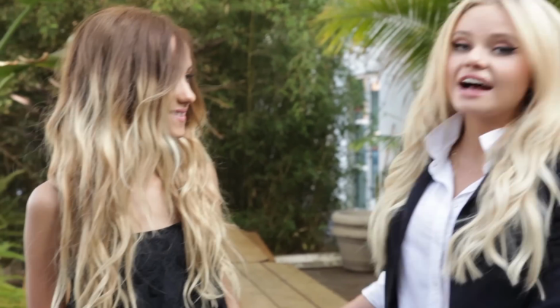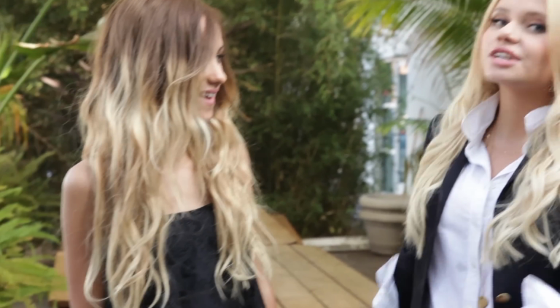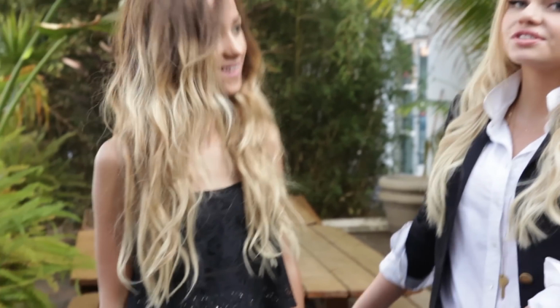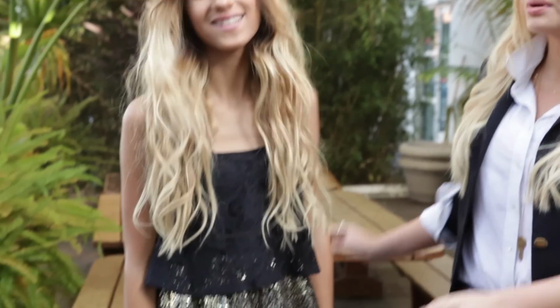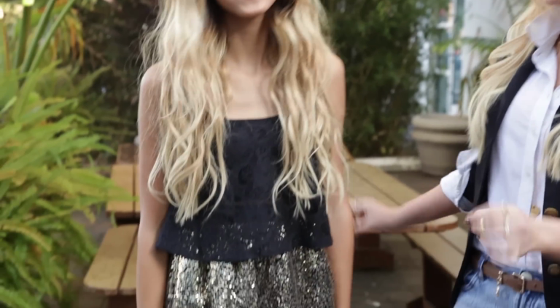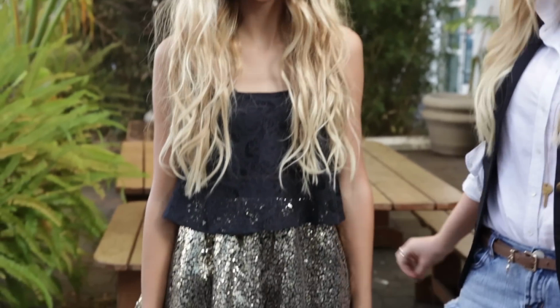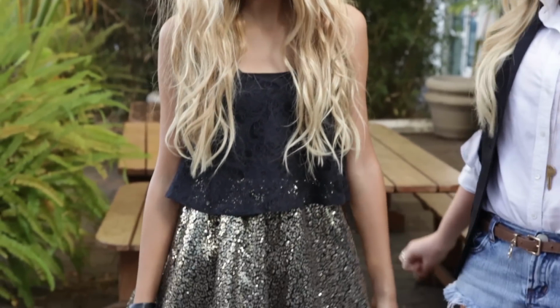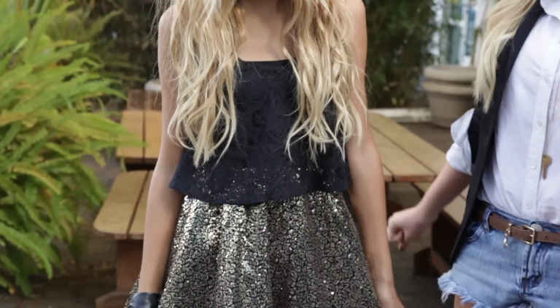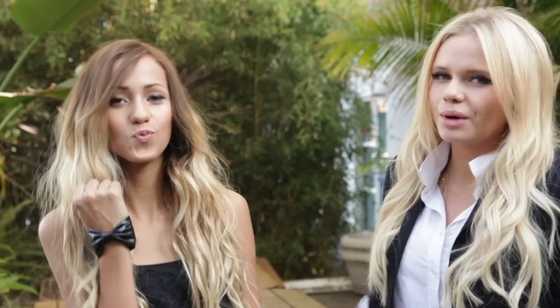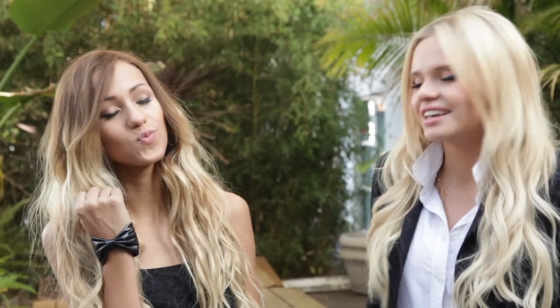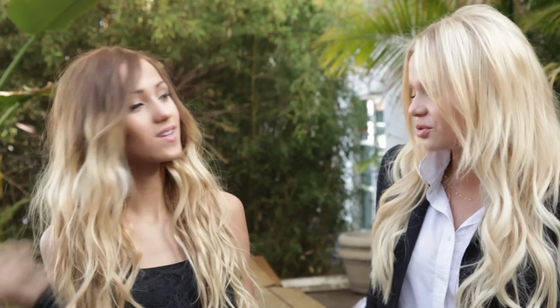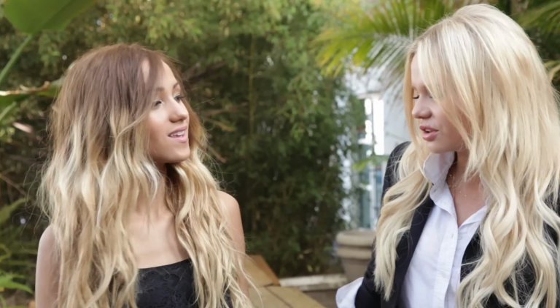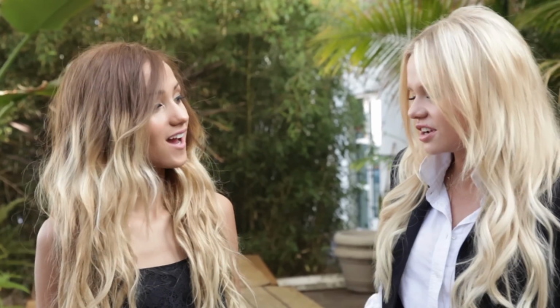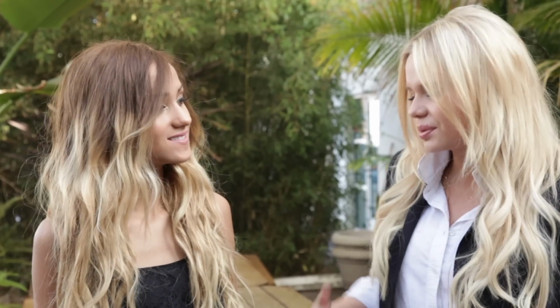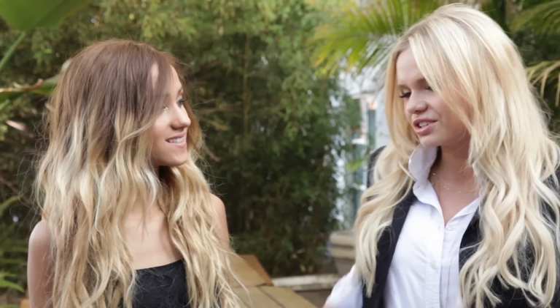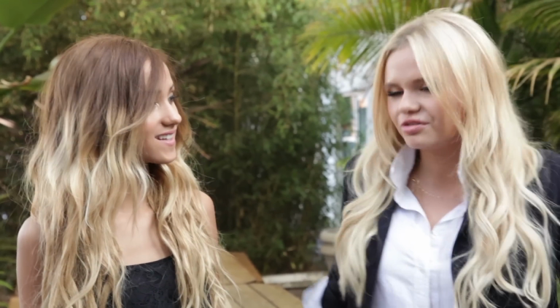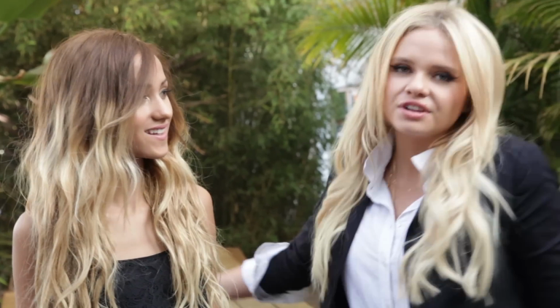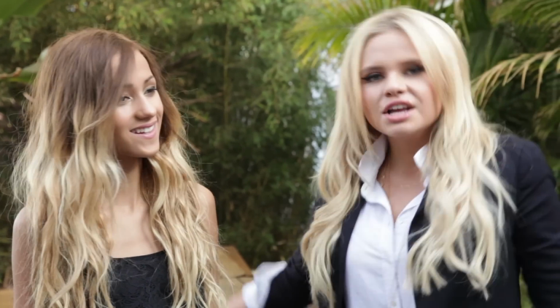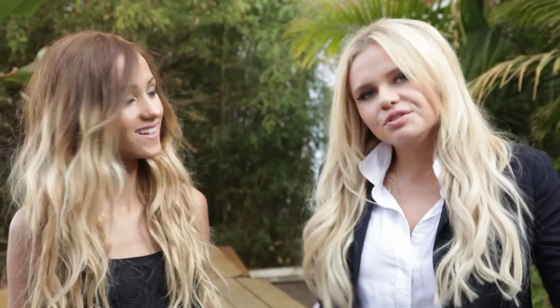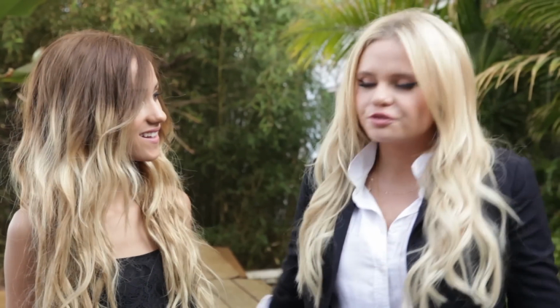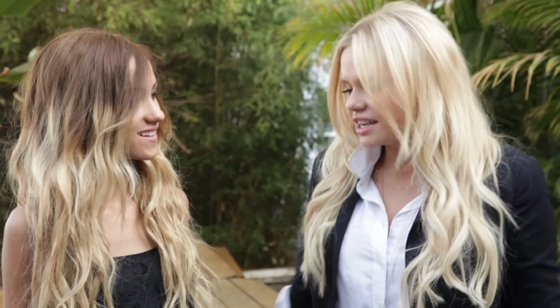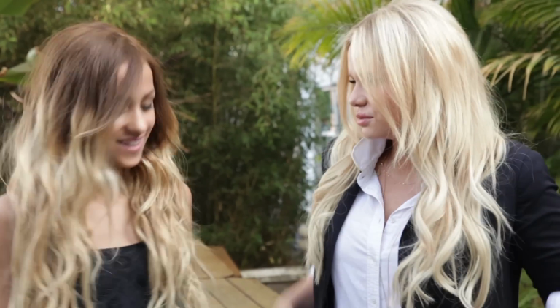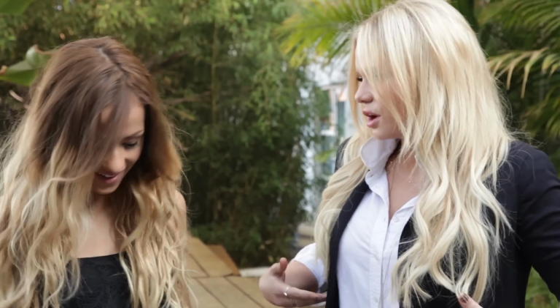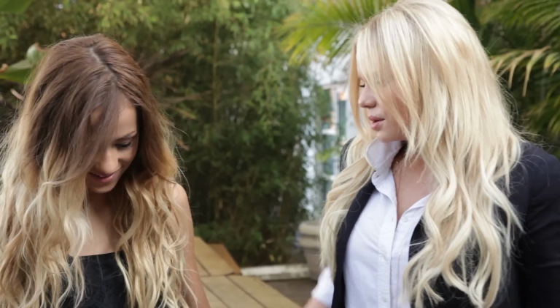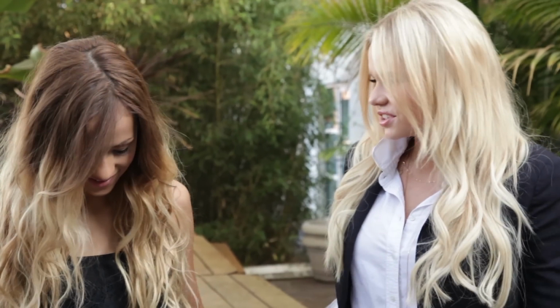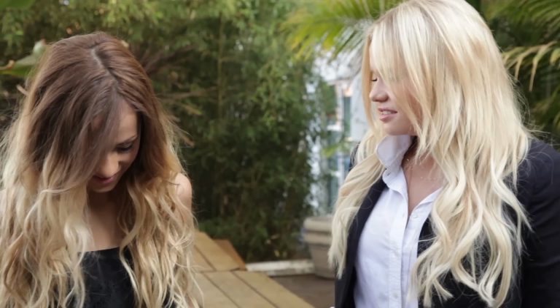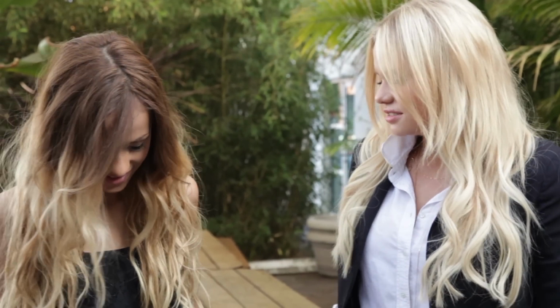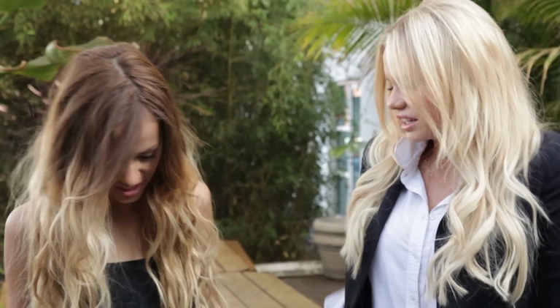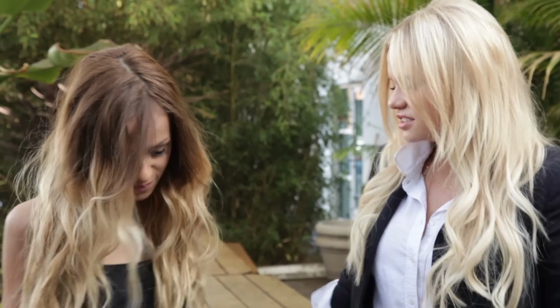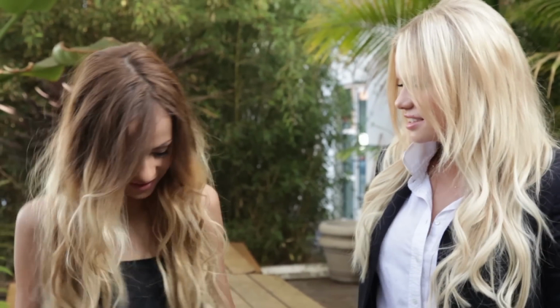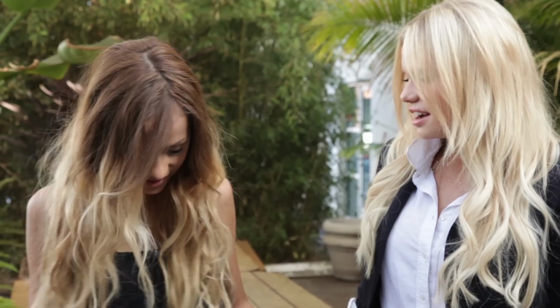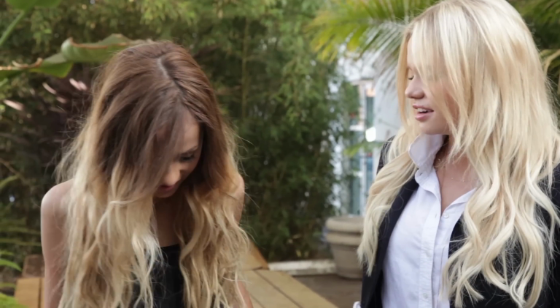it has sequins on it, but I think it makes it a little bit girly. It's a really cool alternative because you can feel free with a top and skirt and you feel like you can dance and have fun.